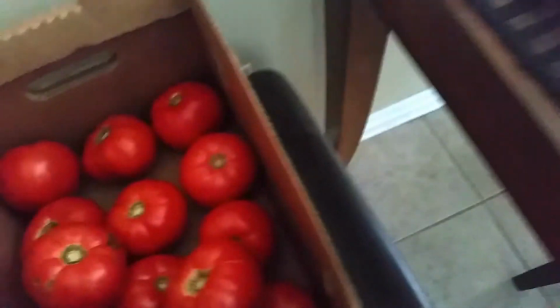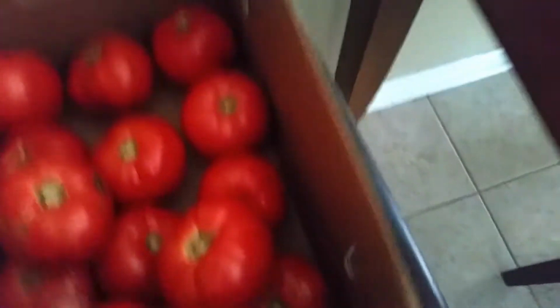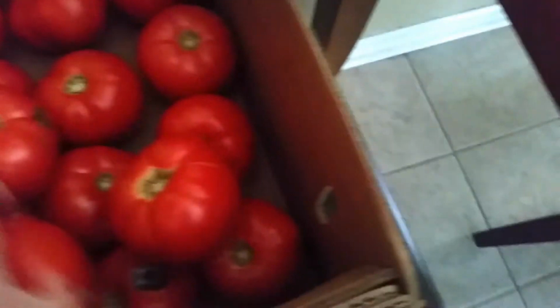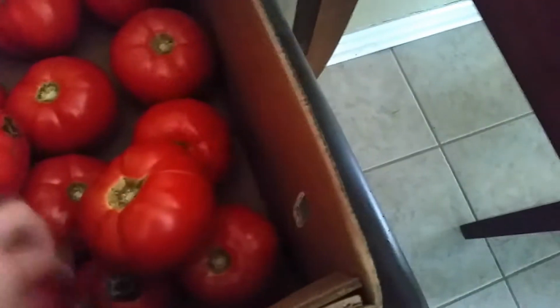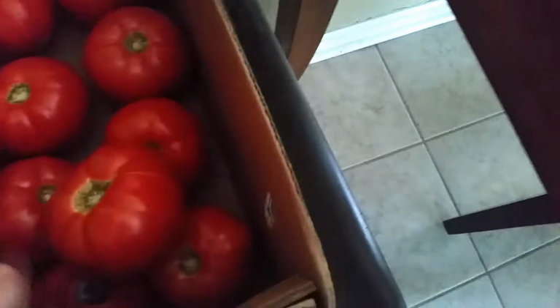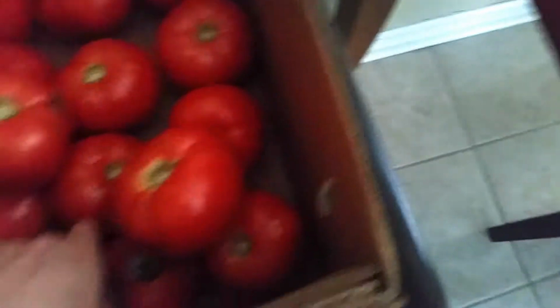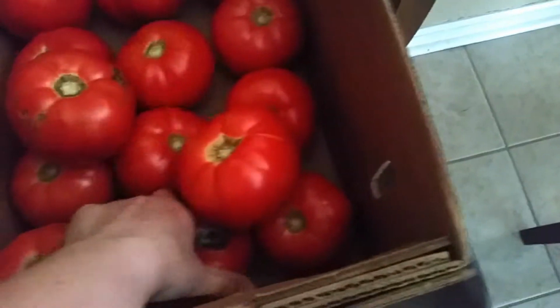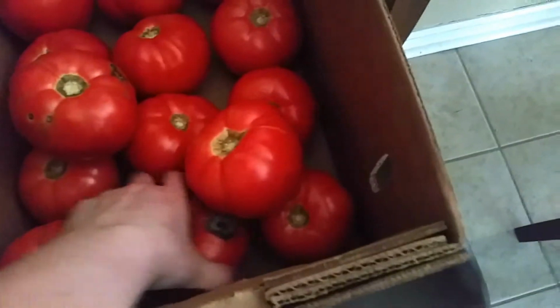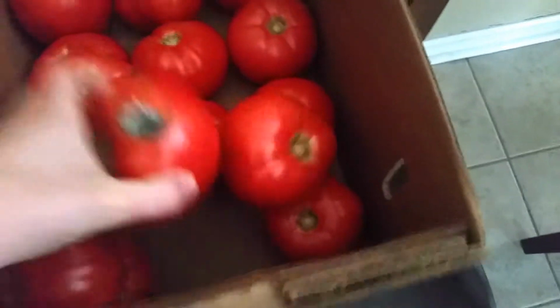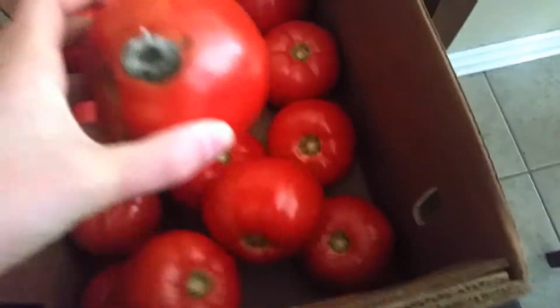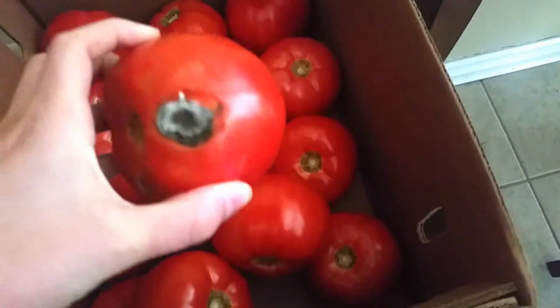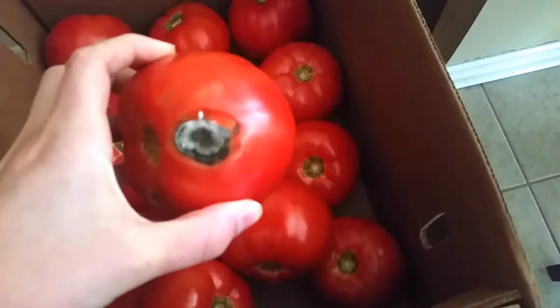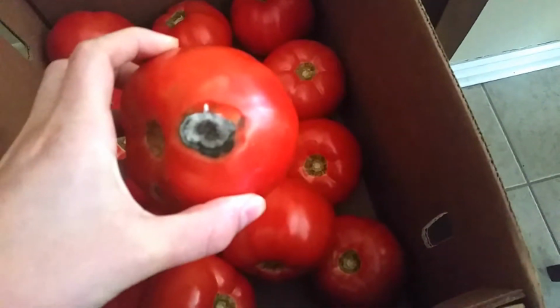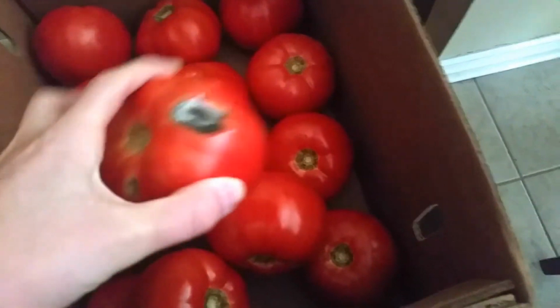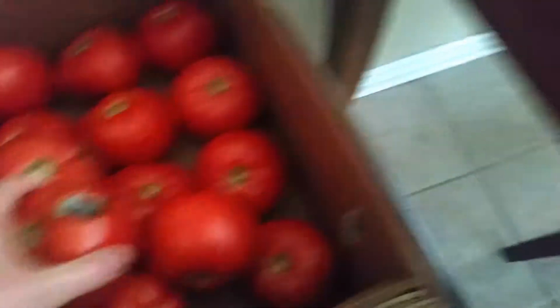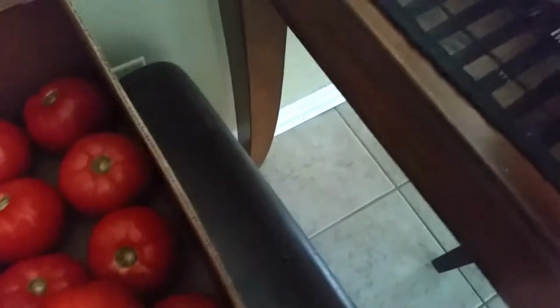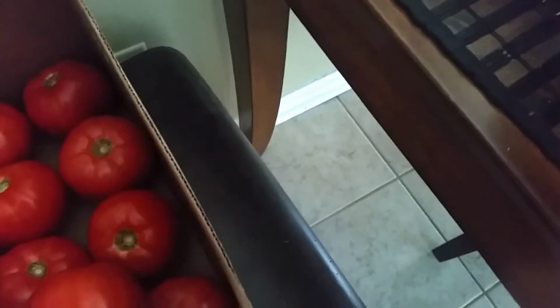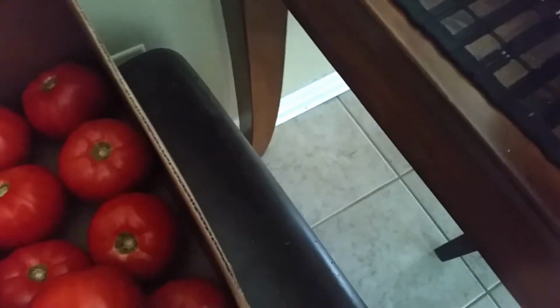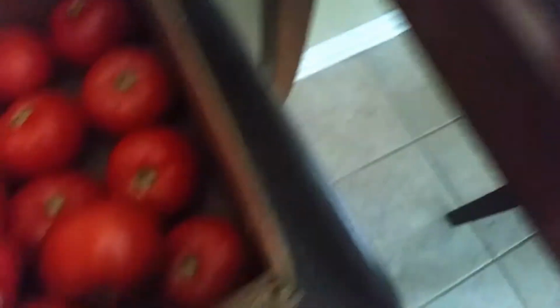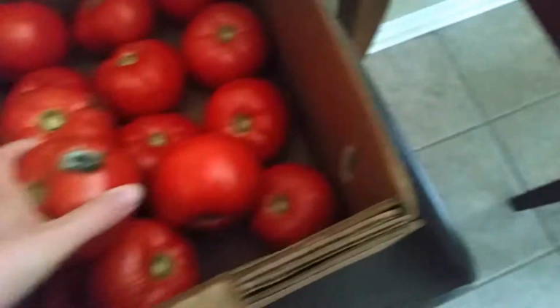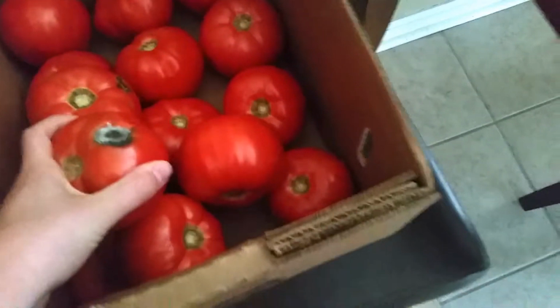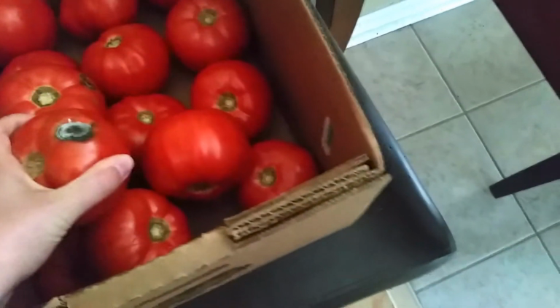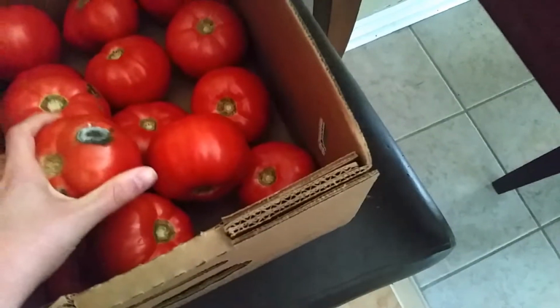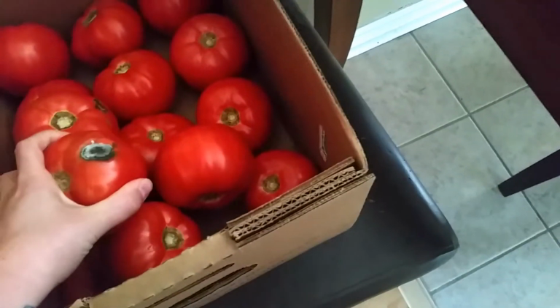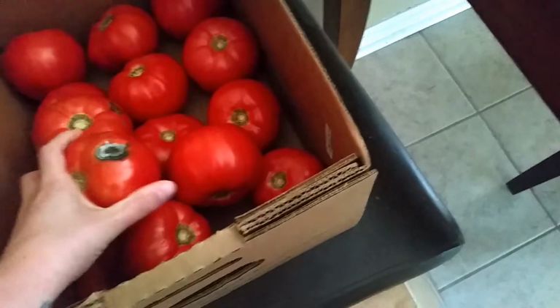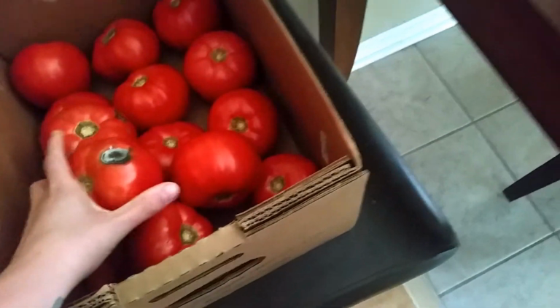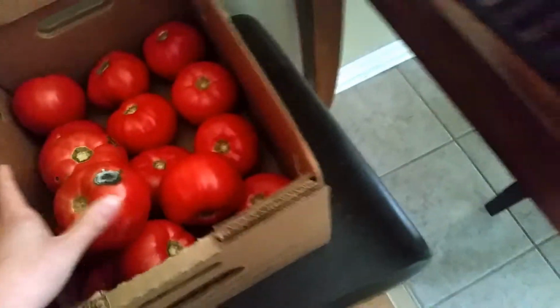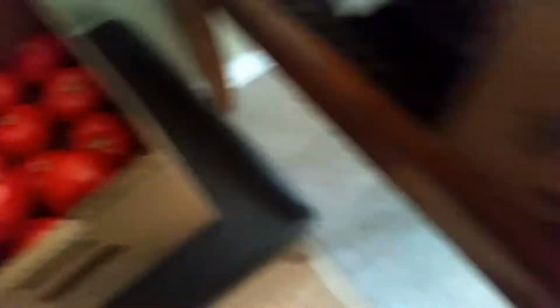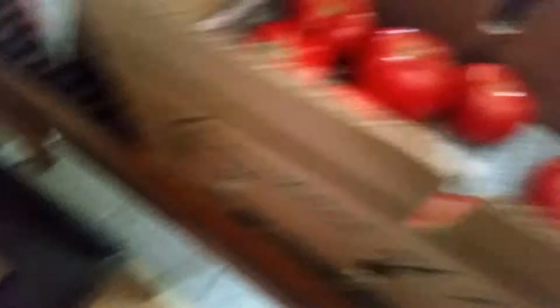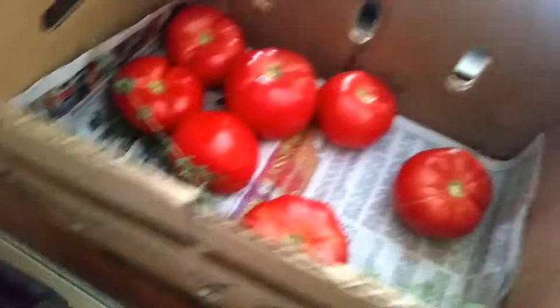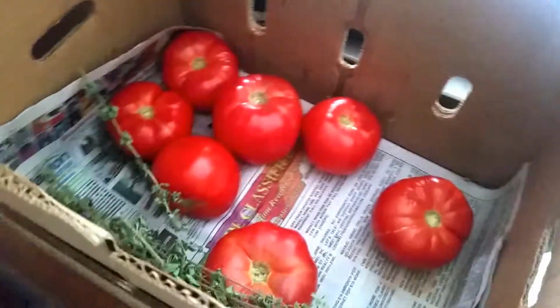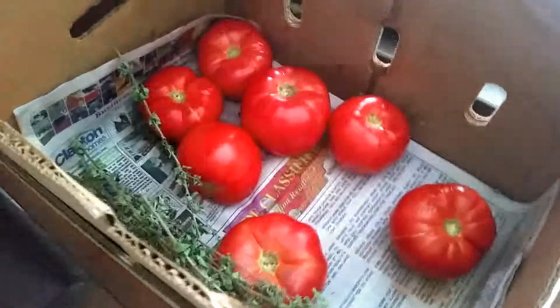Look at that. That would need to be today. So what I'm gonna have are tomato sandwiches.